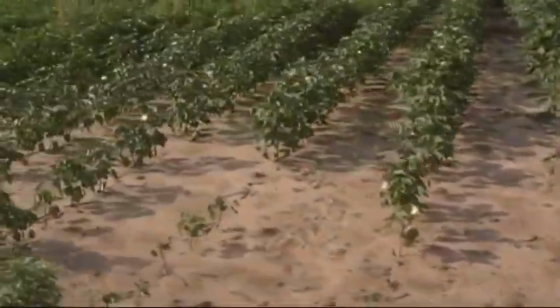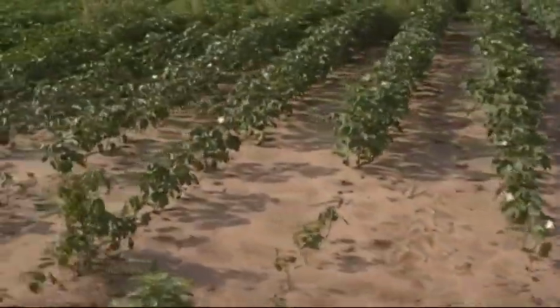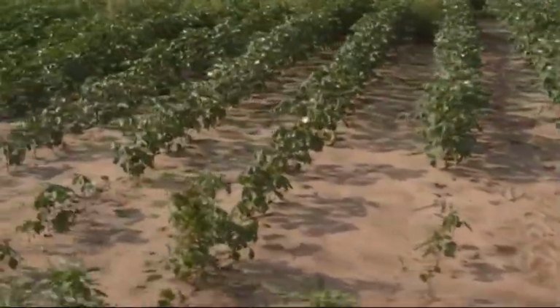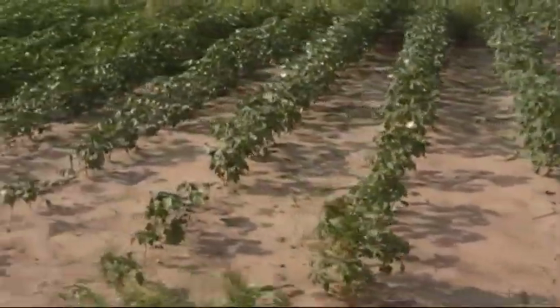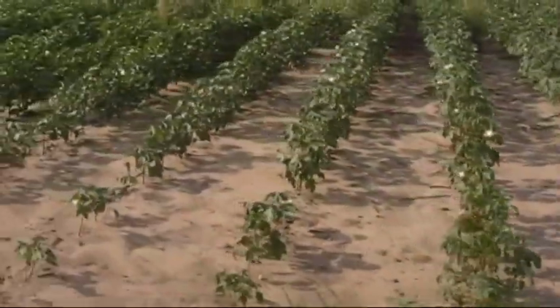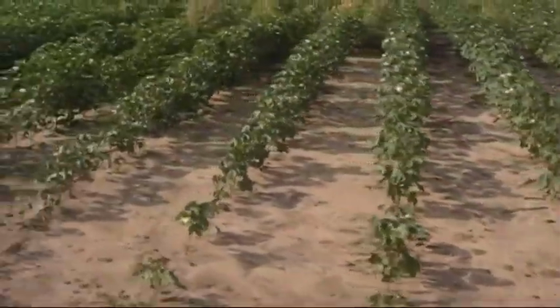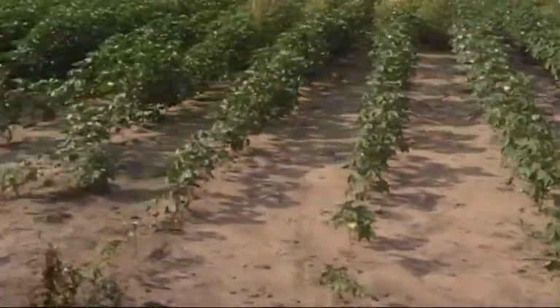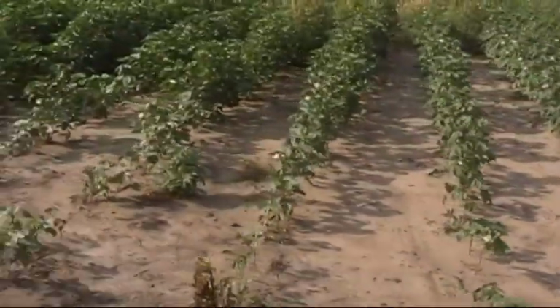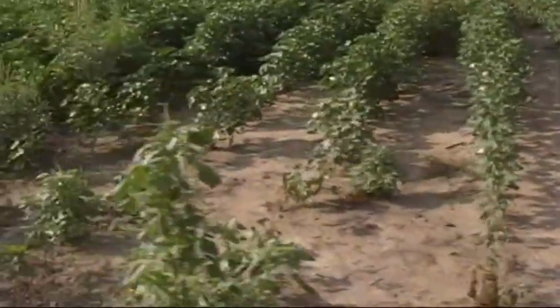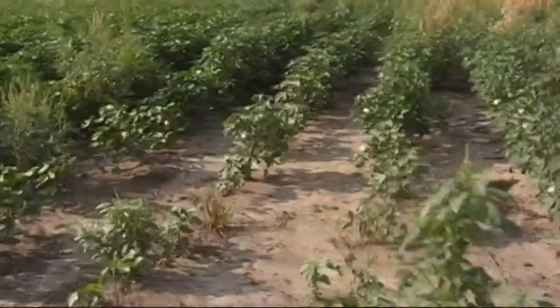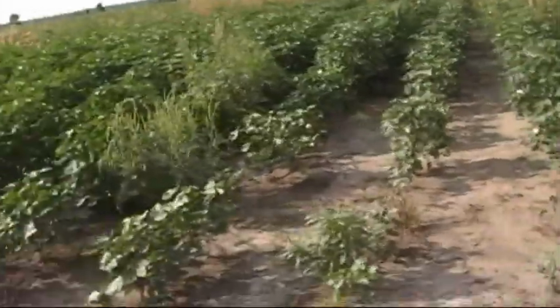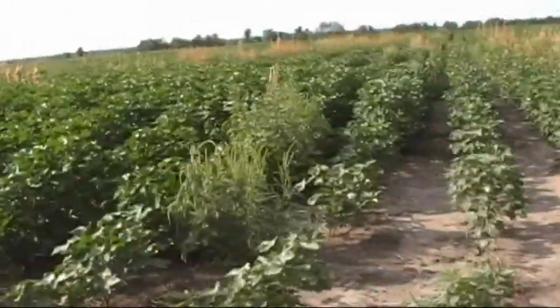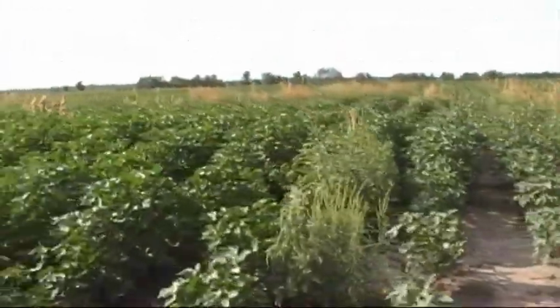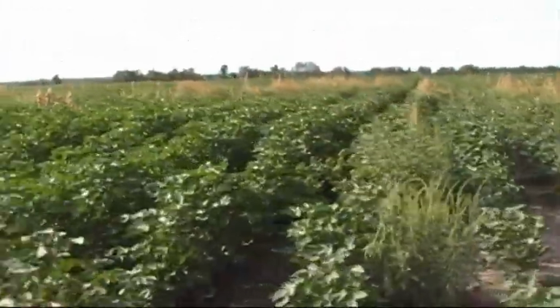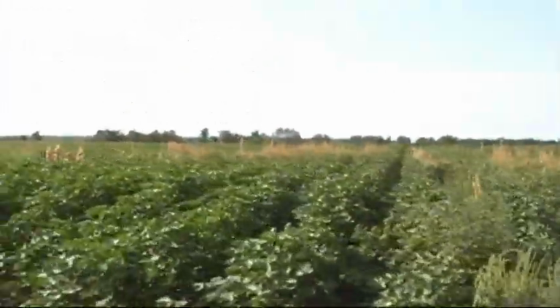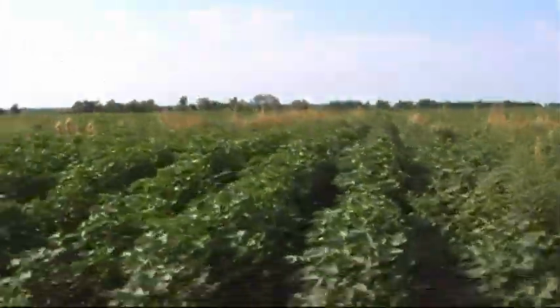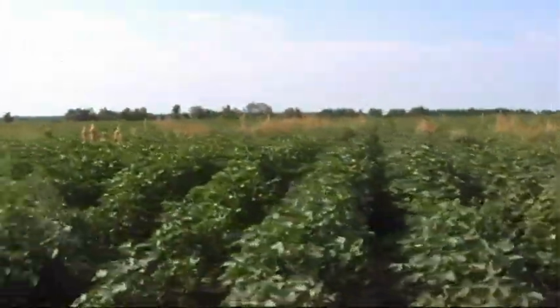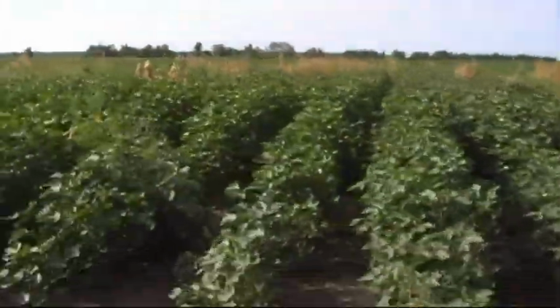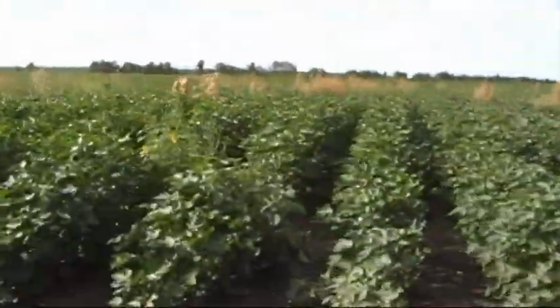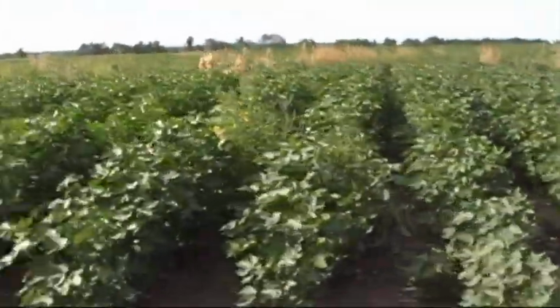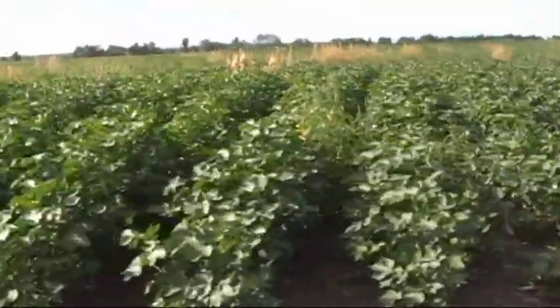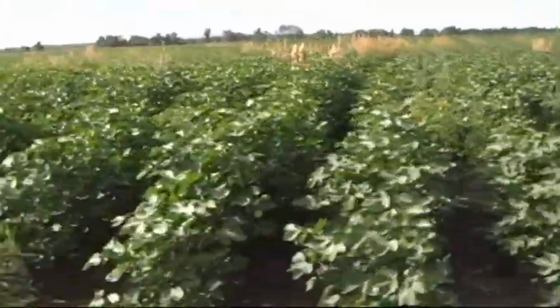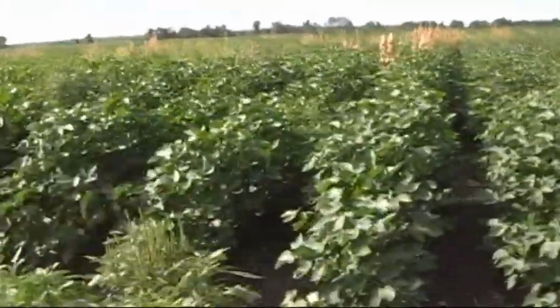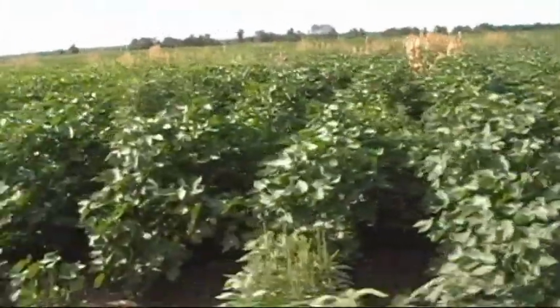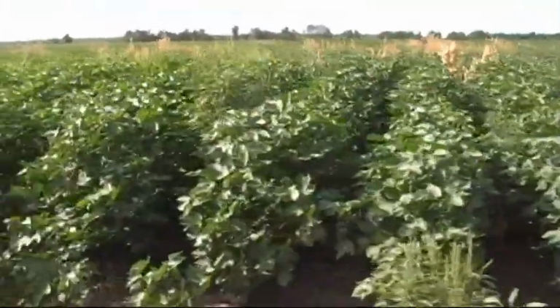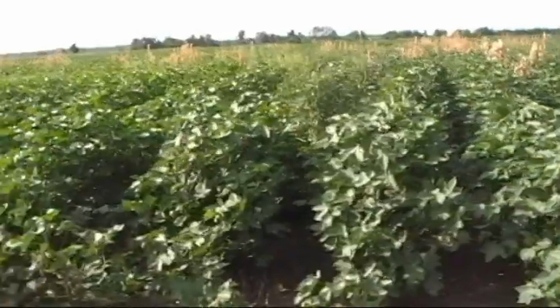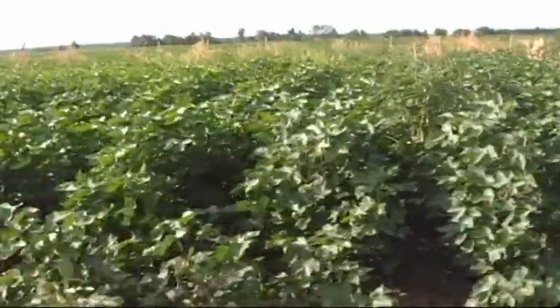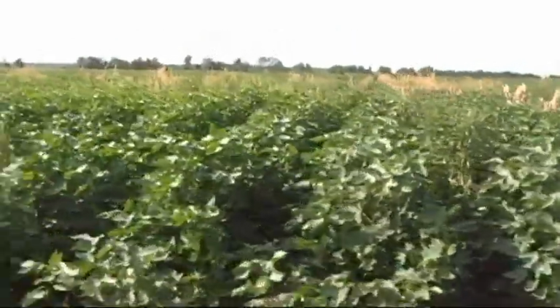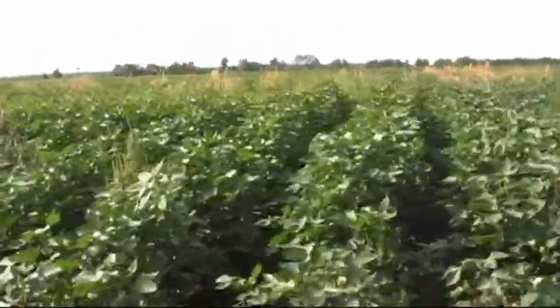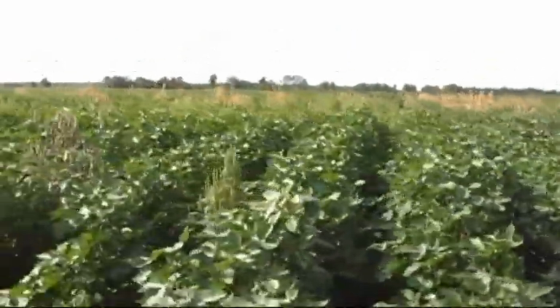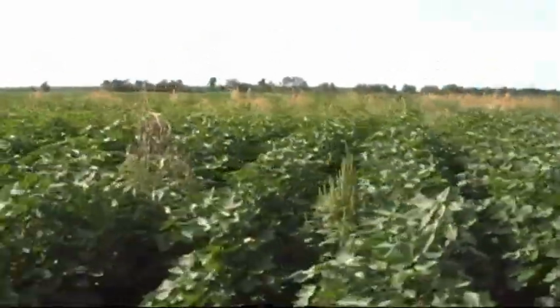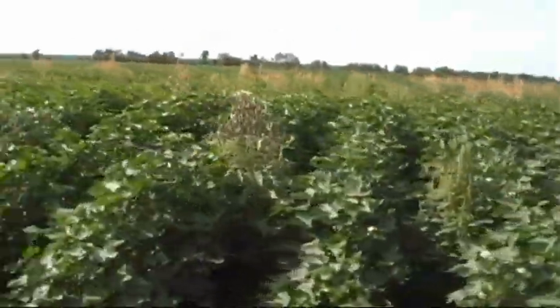This is Jackie Moody's field. We're looking at the northern part.